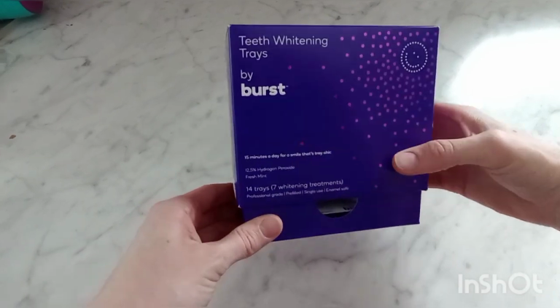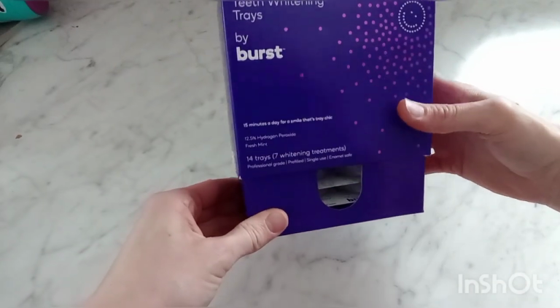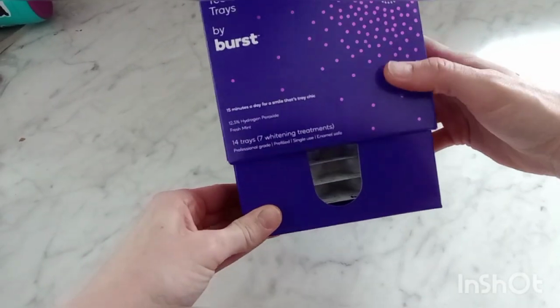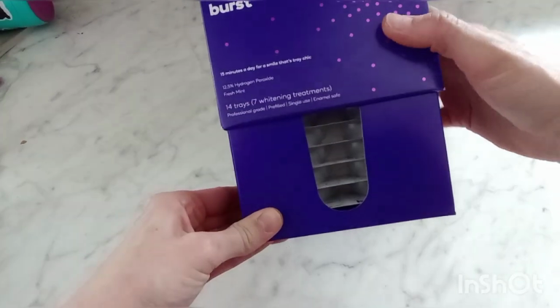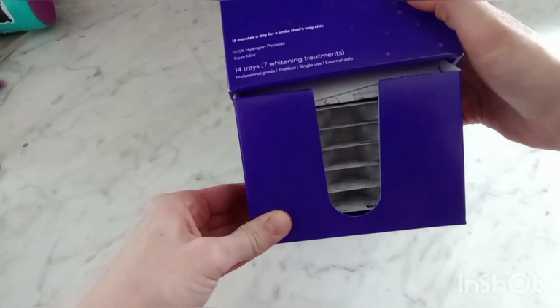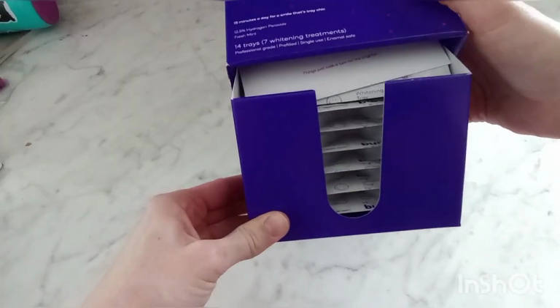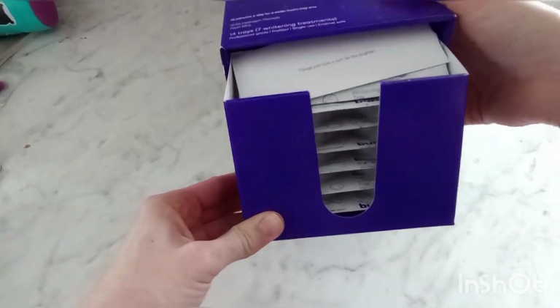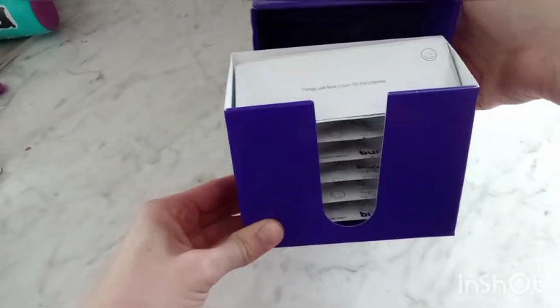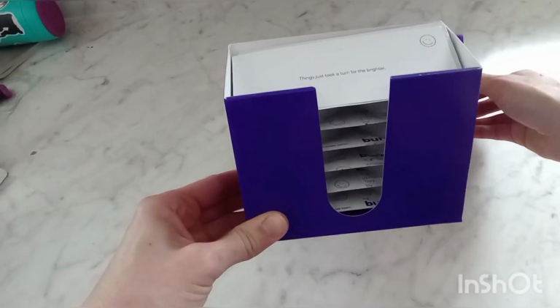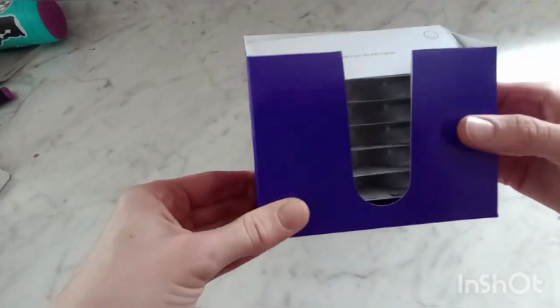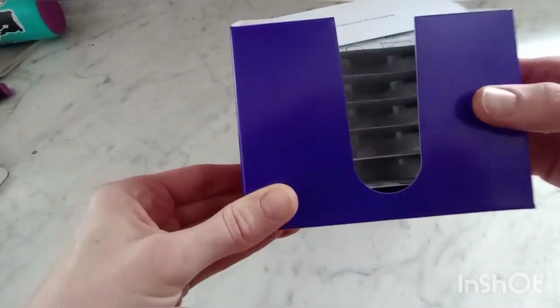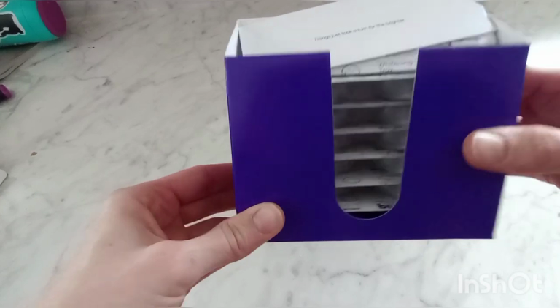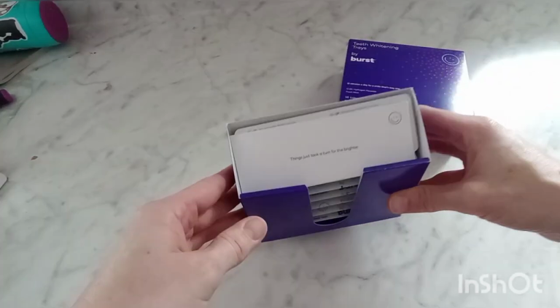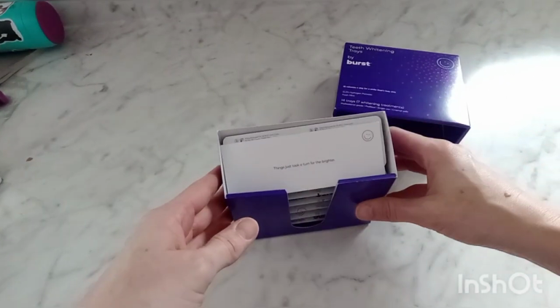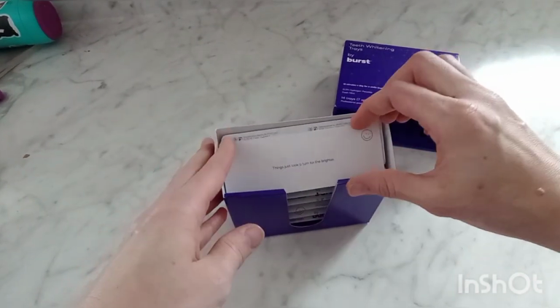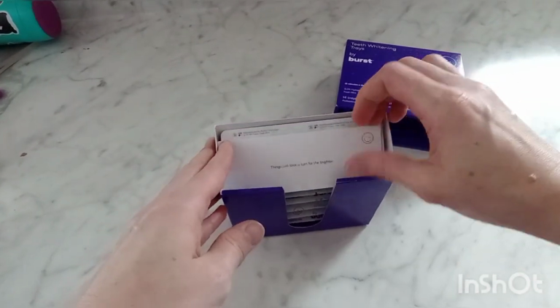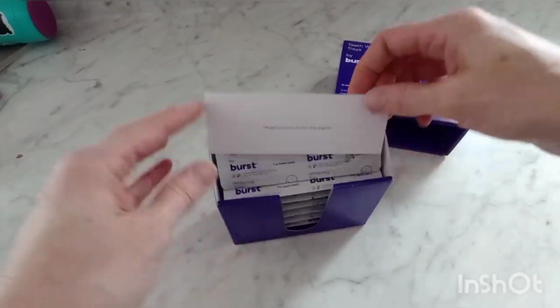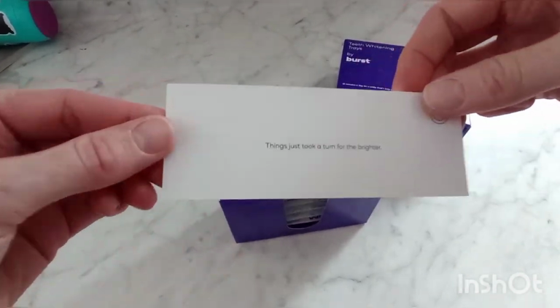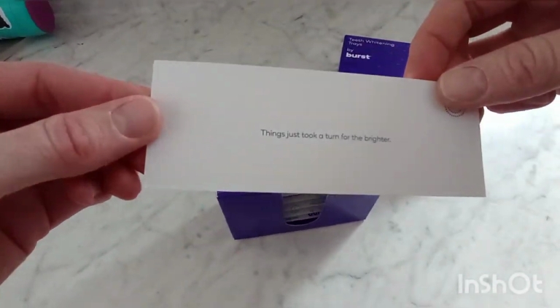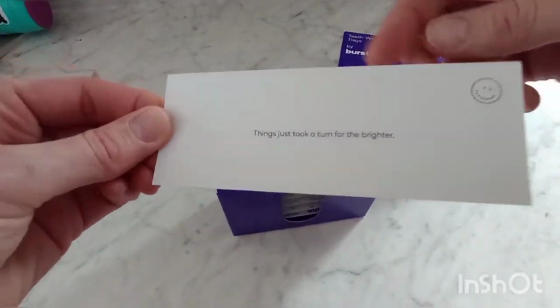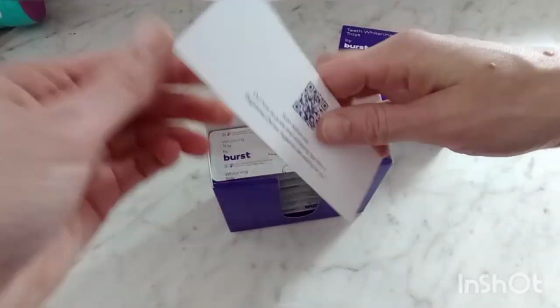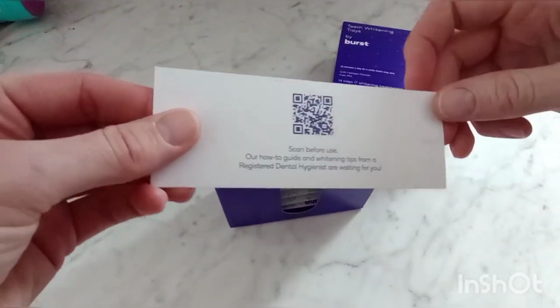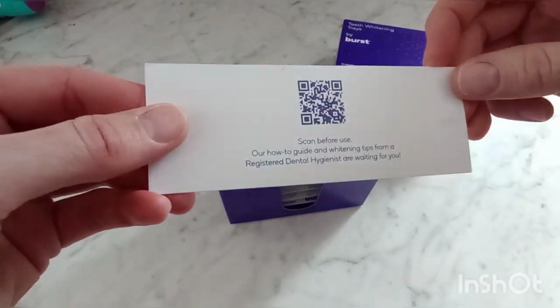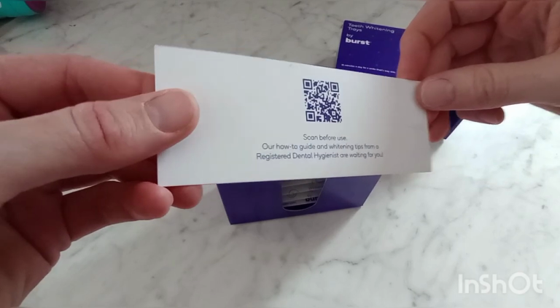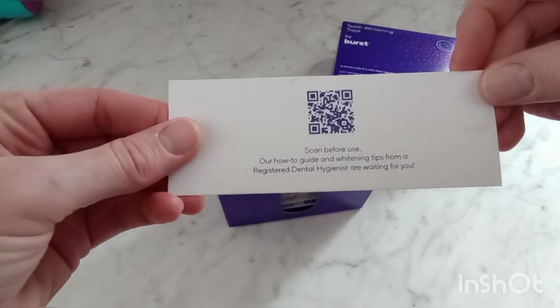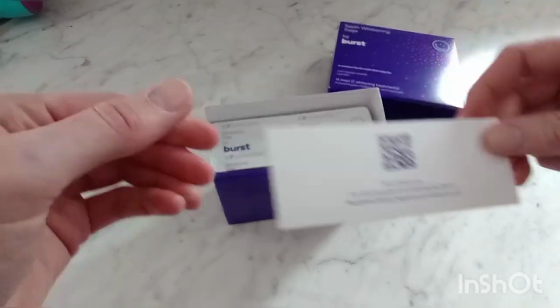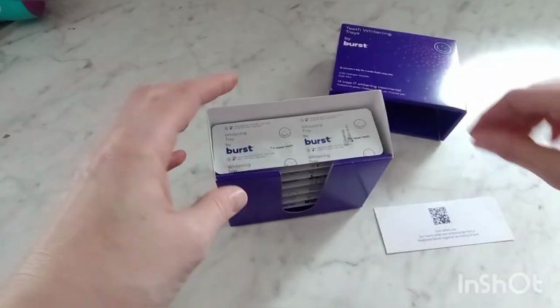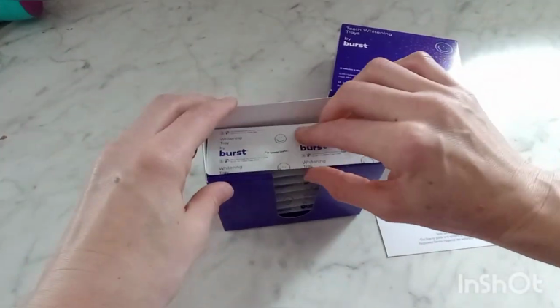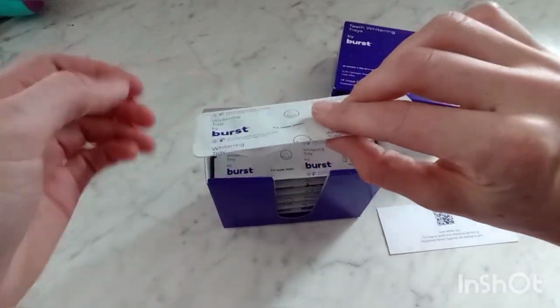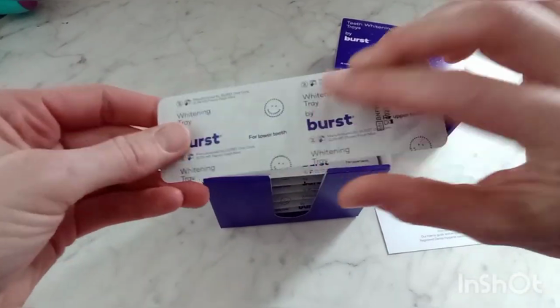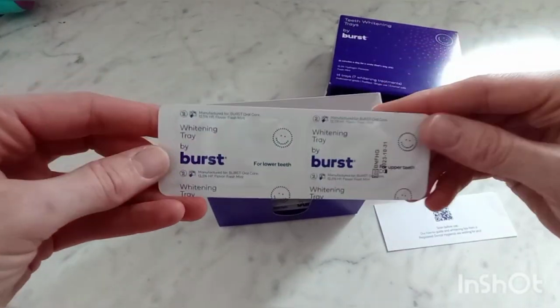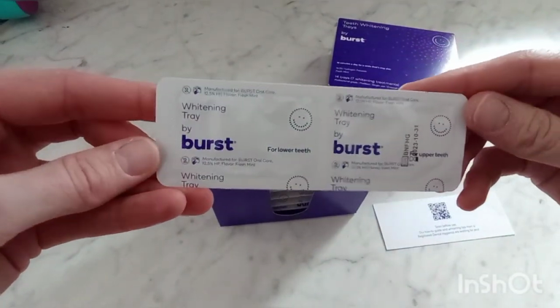This box of Burst whitening trays includes seven sets of trays — one upper and one lower — for each day of the week. There's a QR code on the card insert that gives you step-by-step instructions on the whitening process.